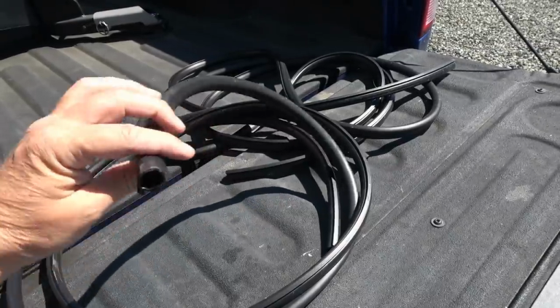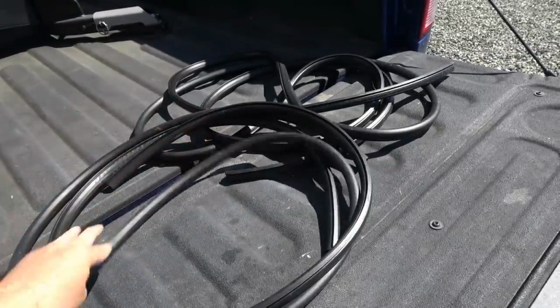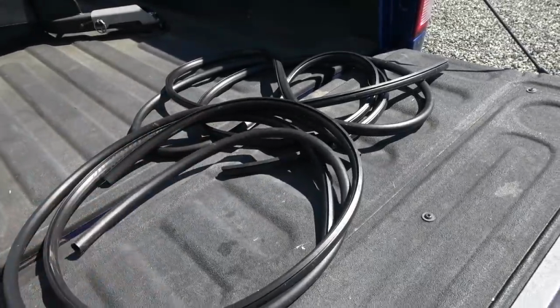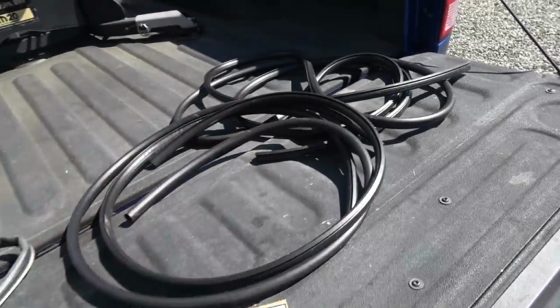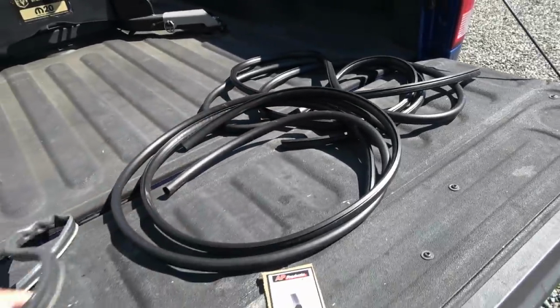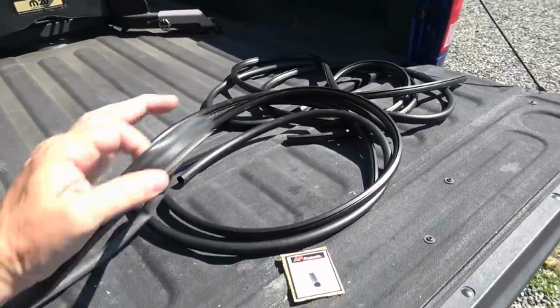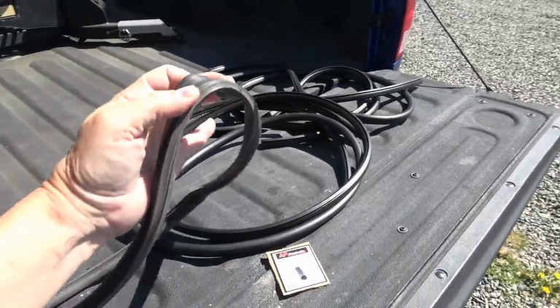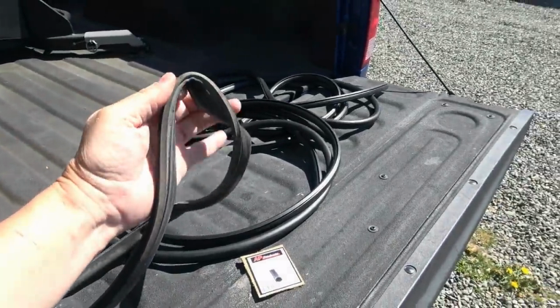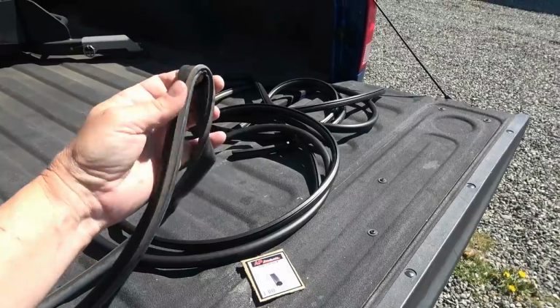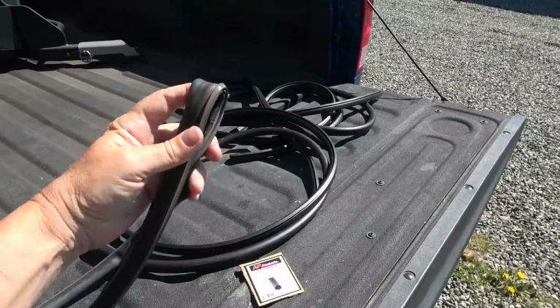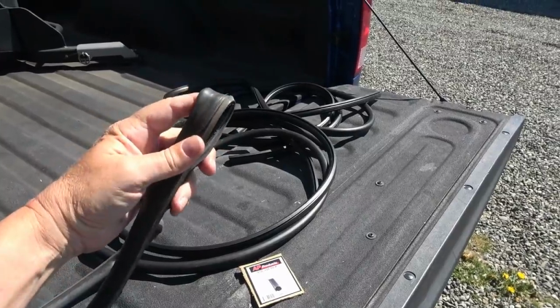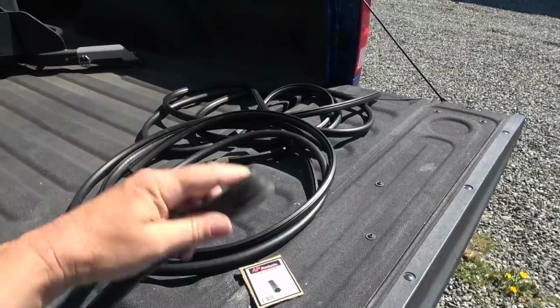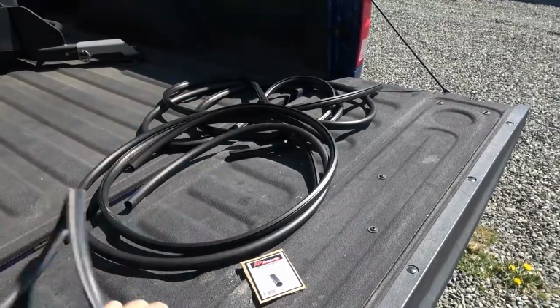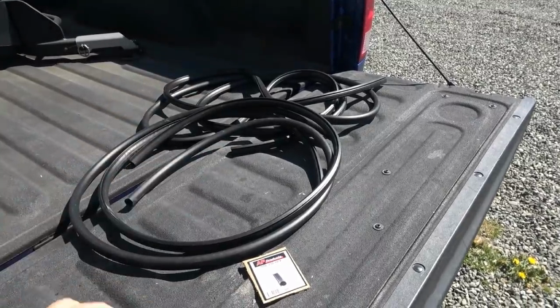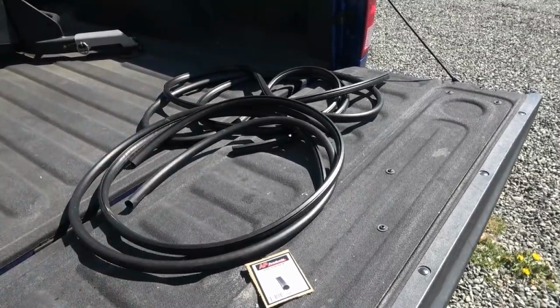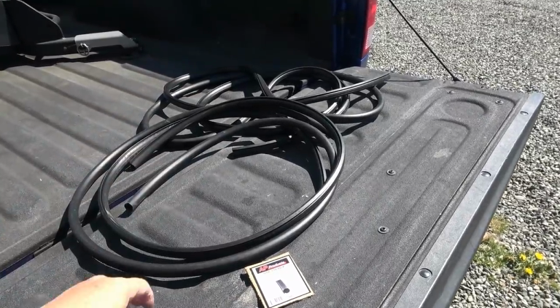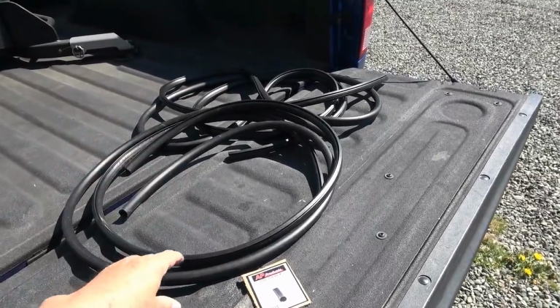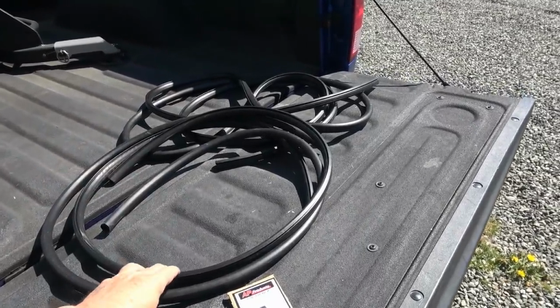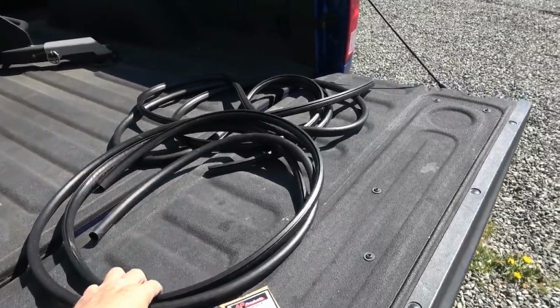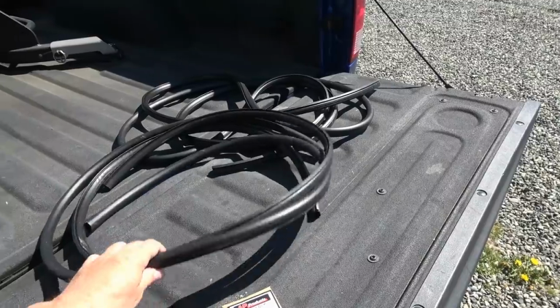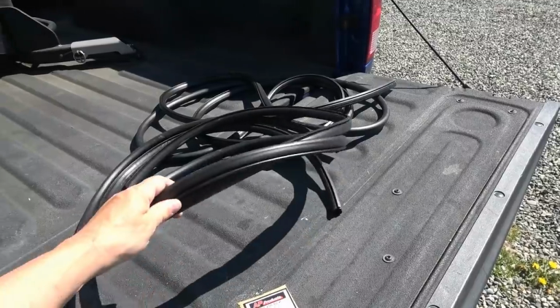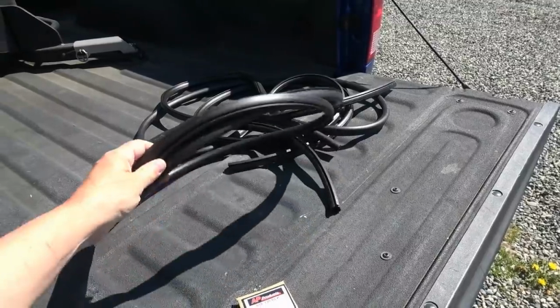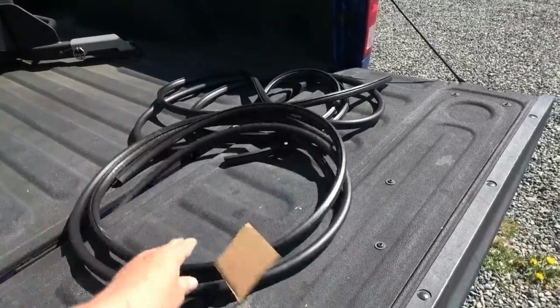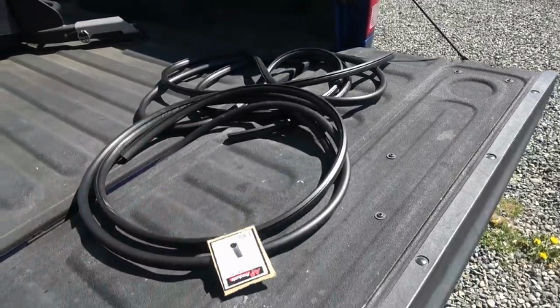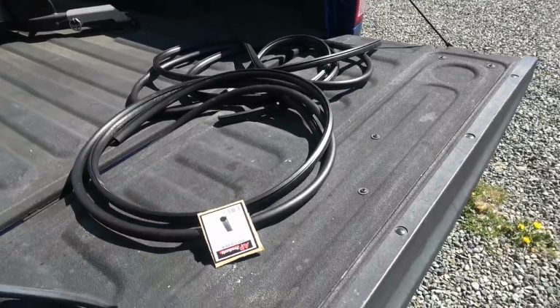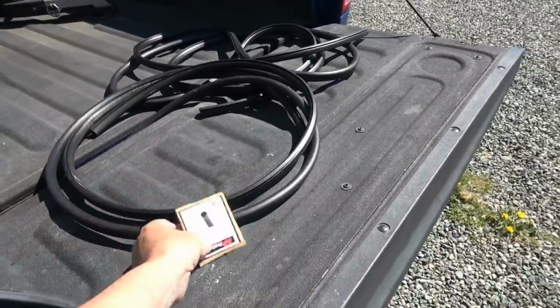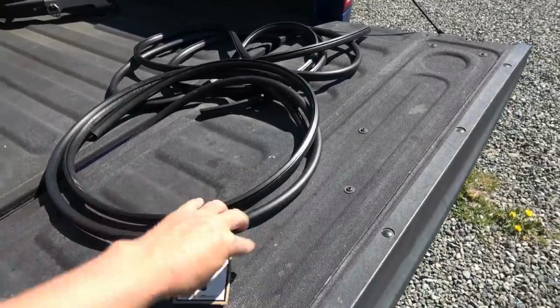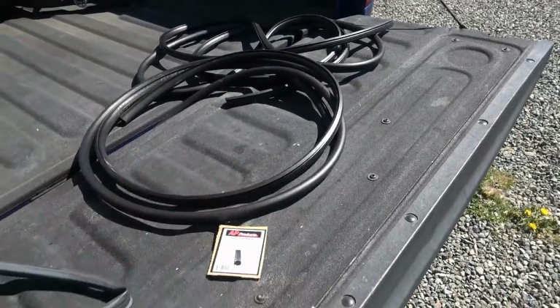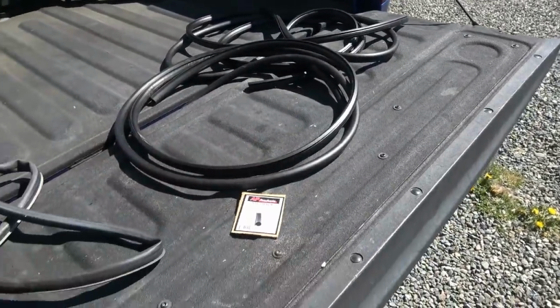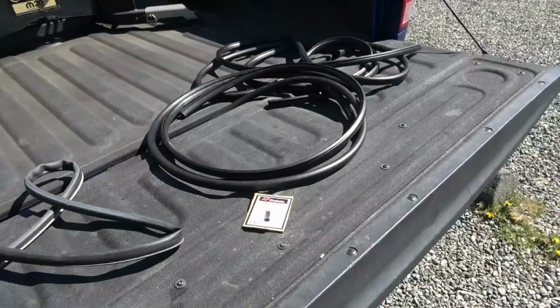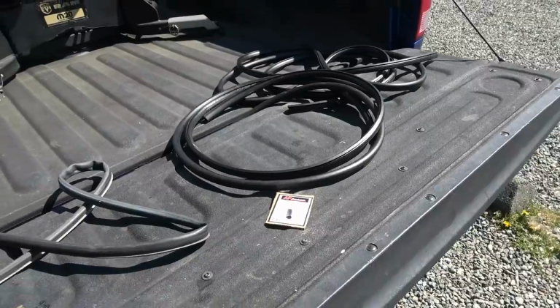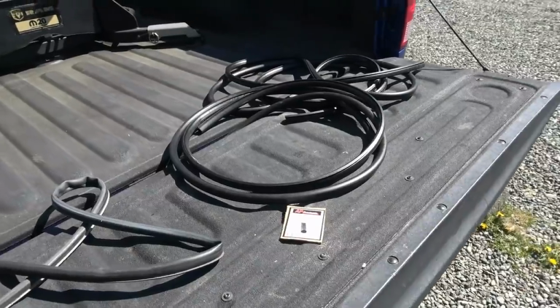It needs this little T part here to feed through the channel. So it came in 30 feet. My vertical sections are both seven feet, and my slide is 12 feet long, and then there'll be a bit of overhang to it. So this should do the whole slide. Let's go take a look at how we got to get things off.